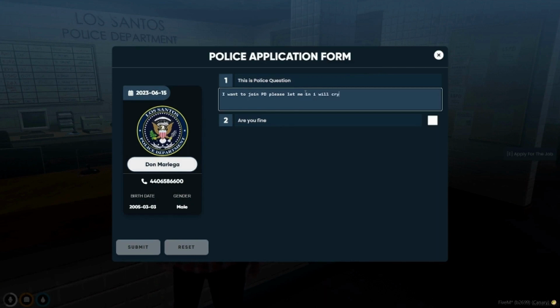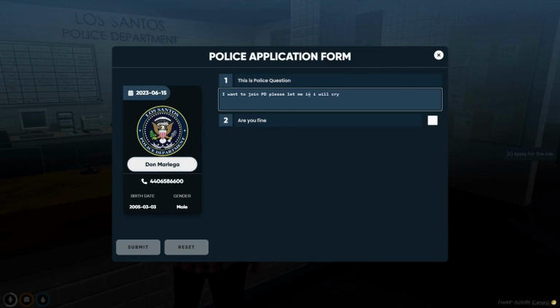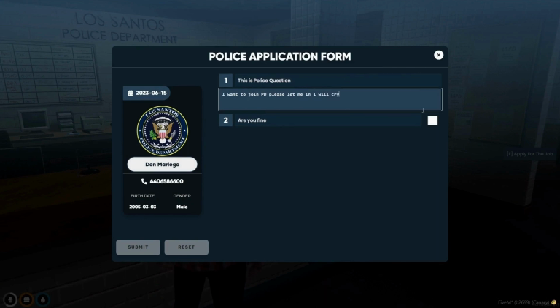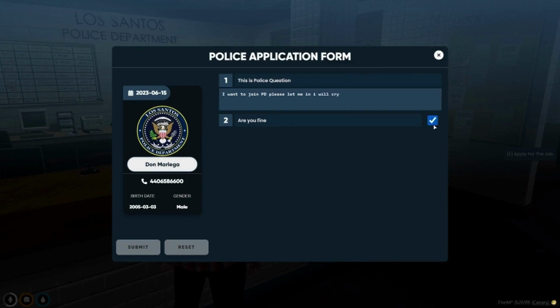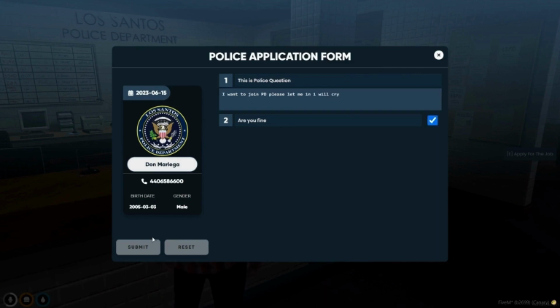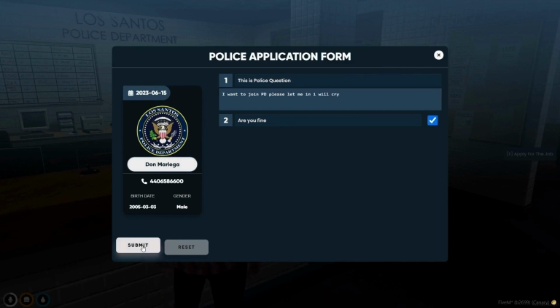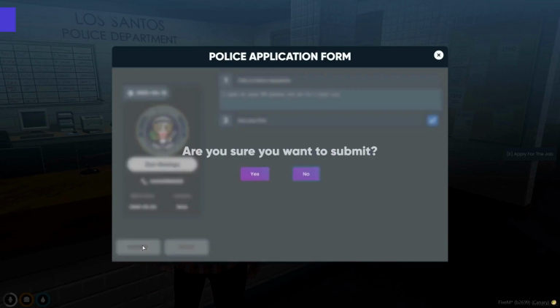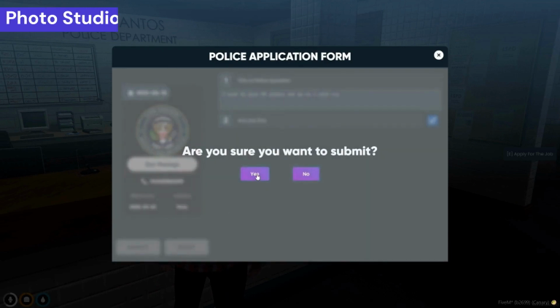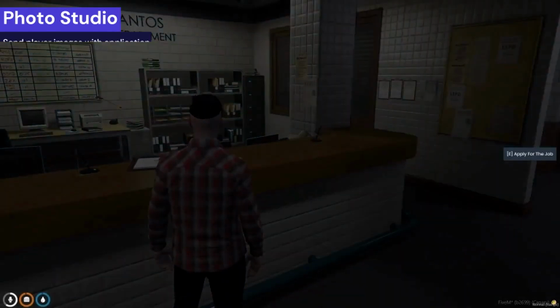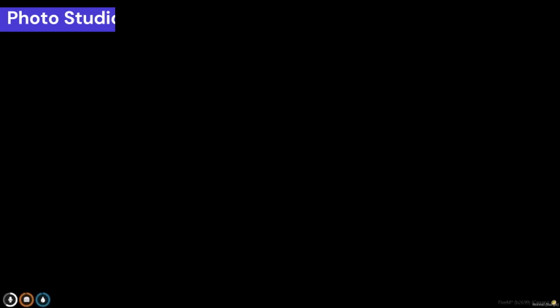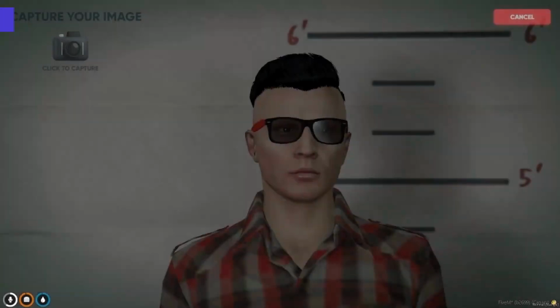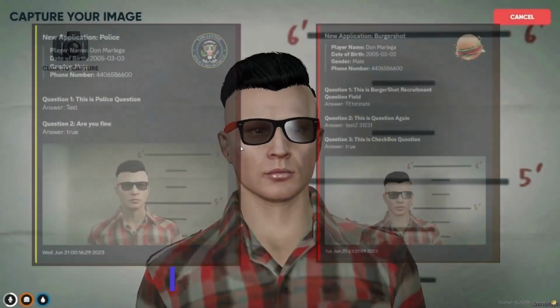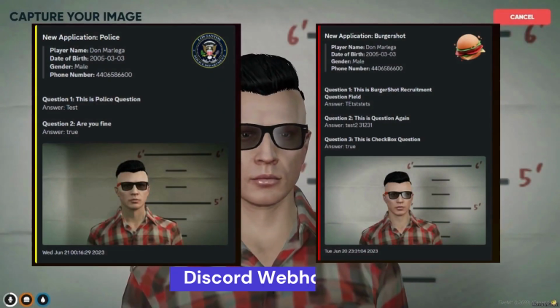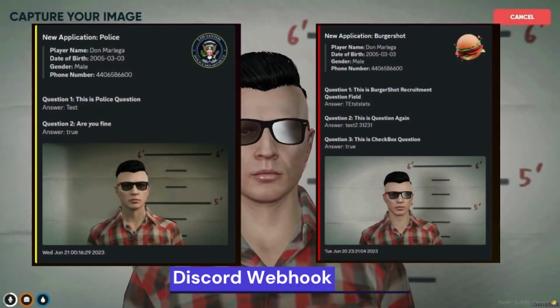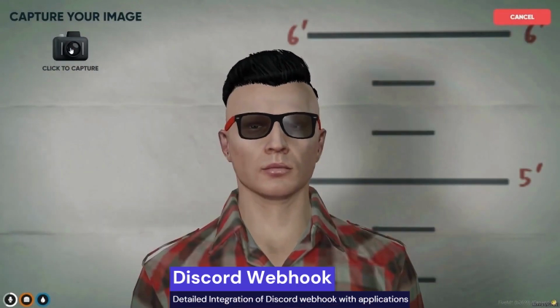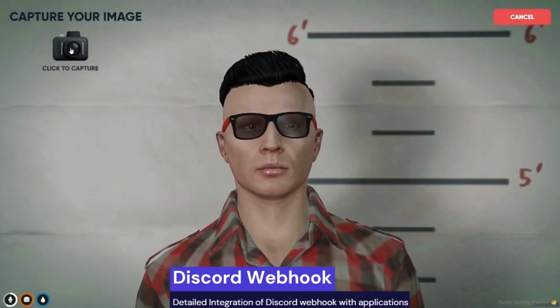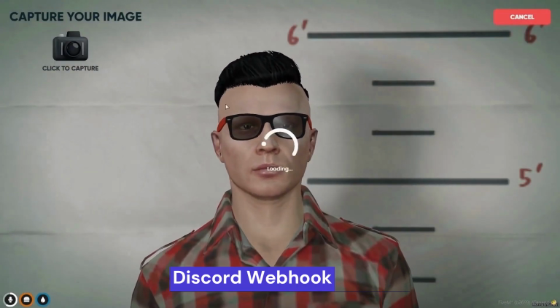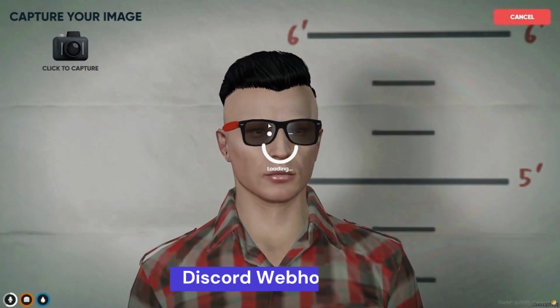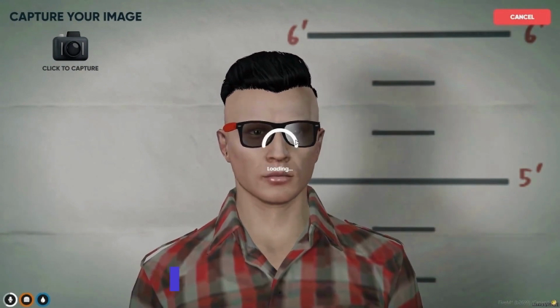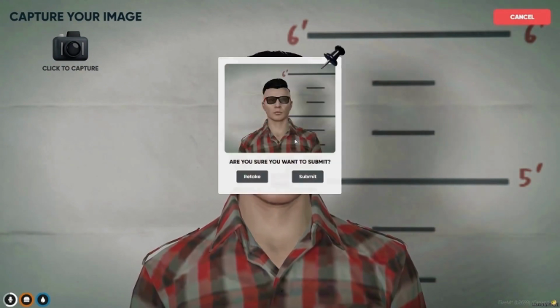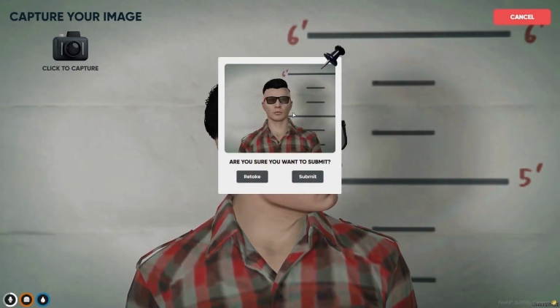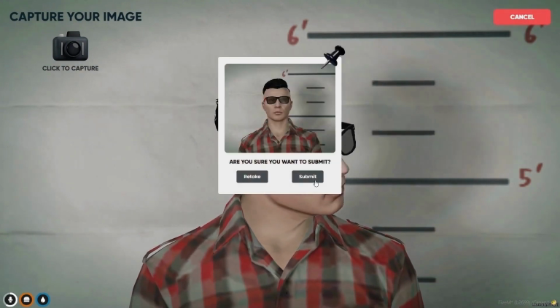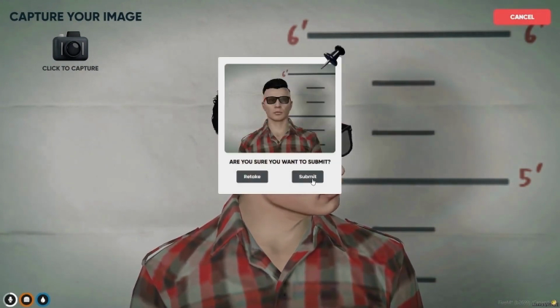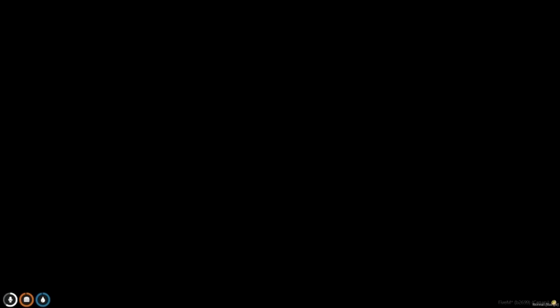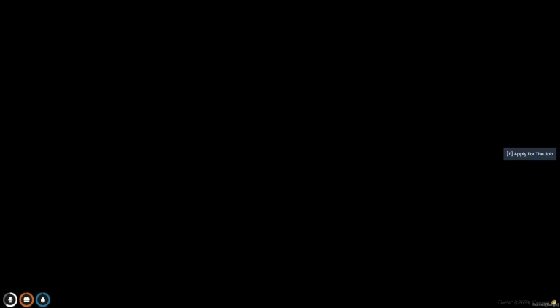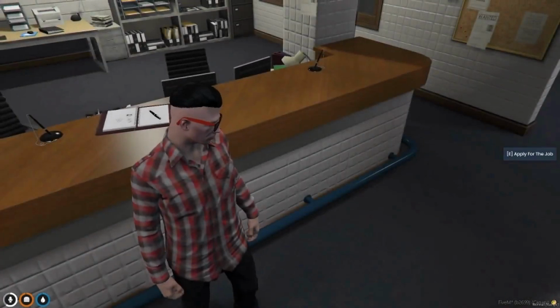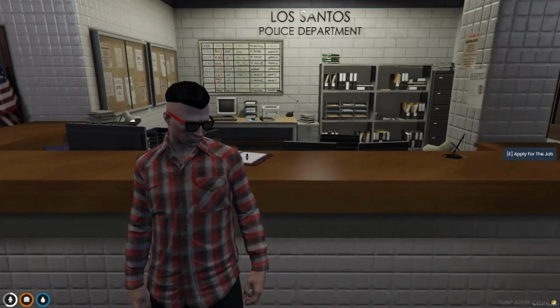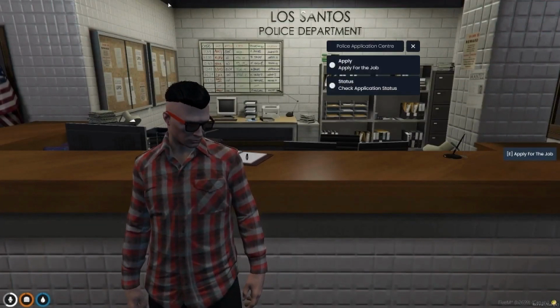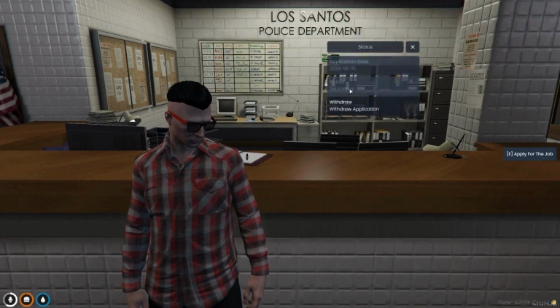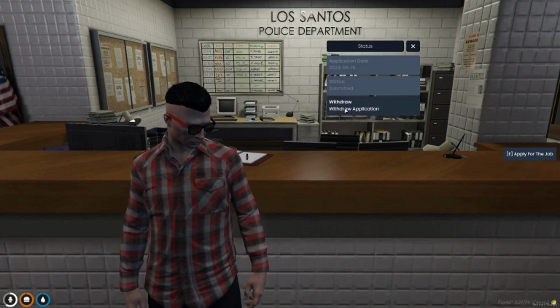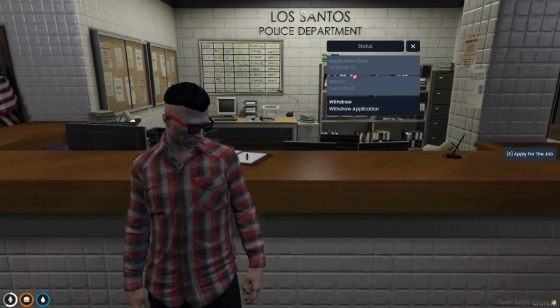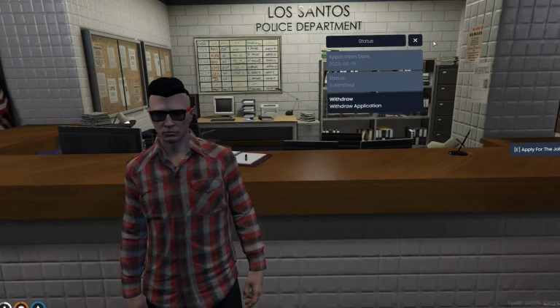After submitting their application, players will be redirected to the photo studio to capture and submit their photo along with their application. Discord webhooks can be used to log players' submitted forms under the application status.